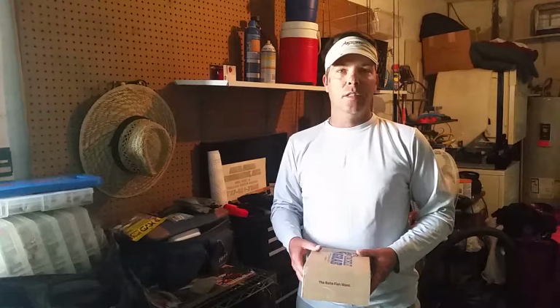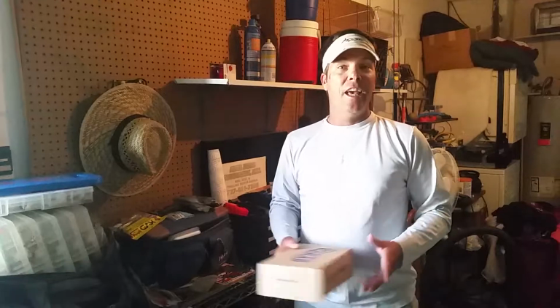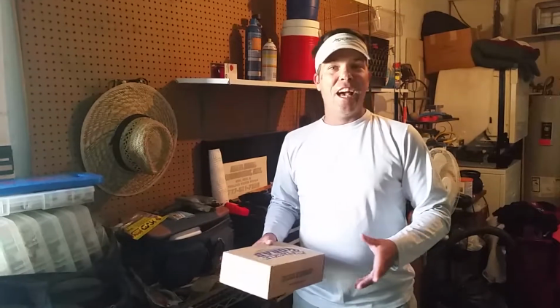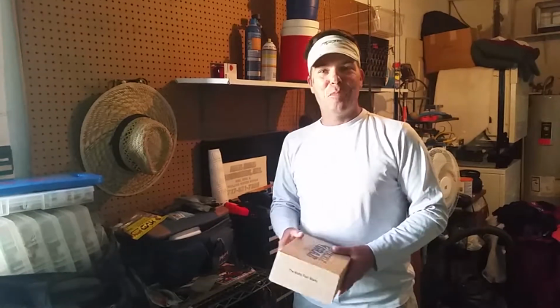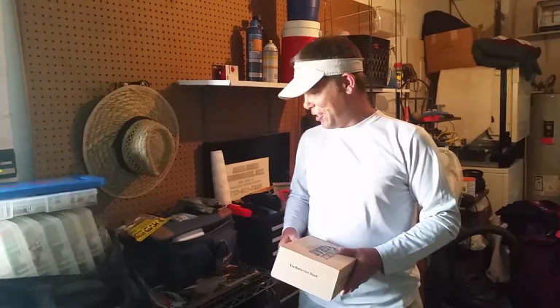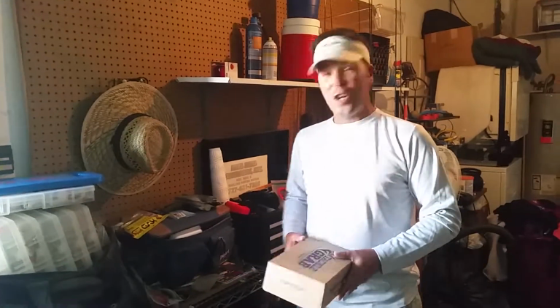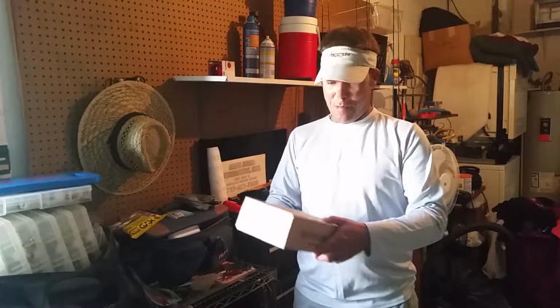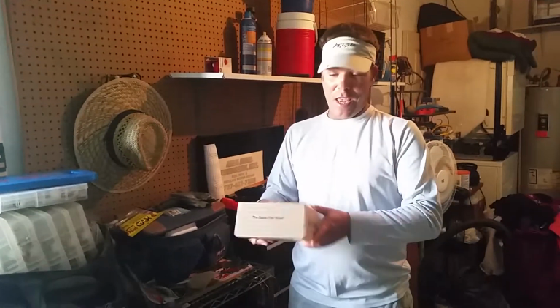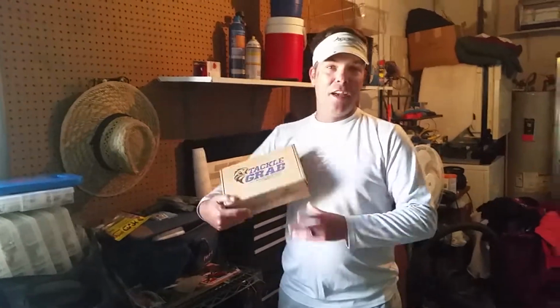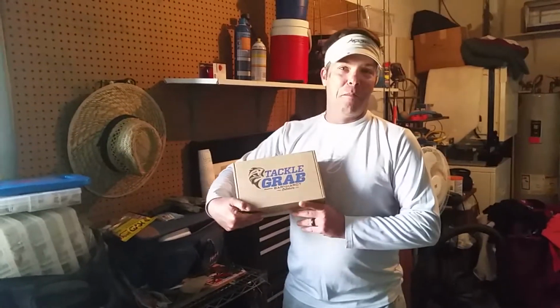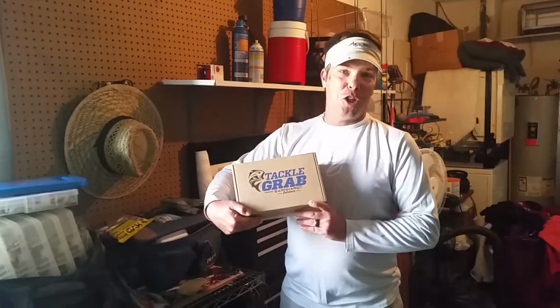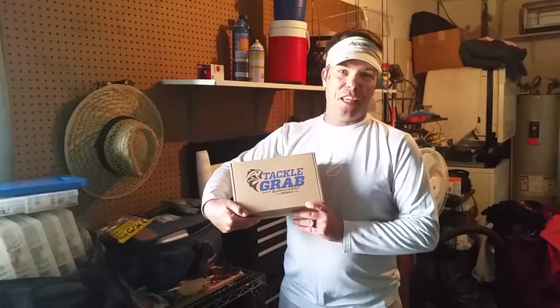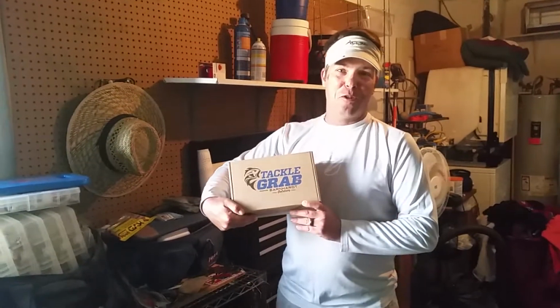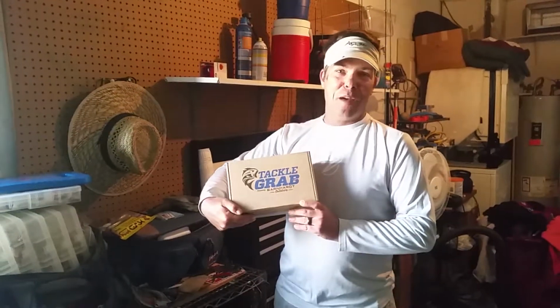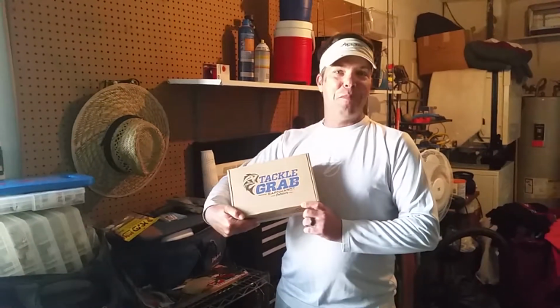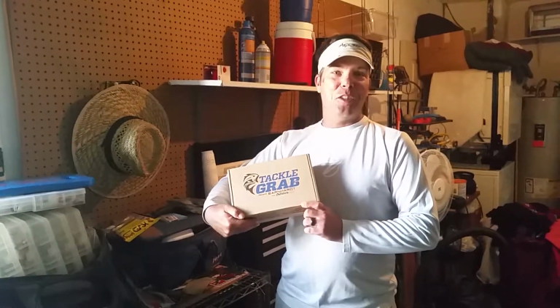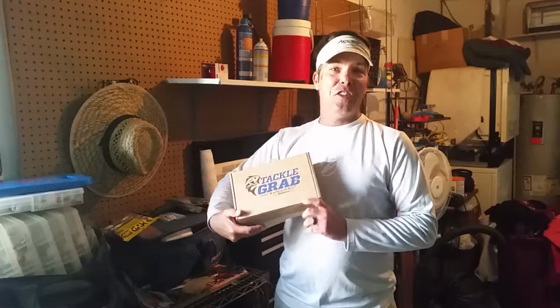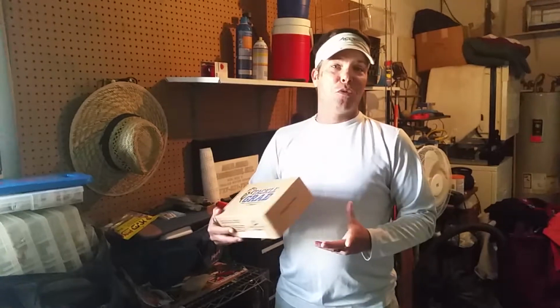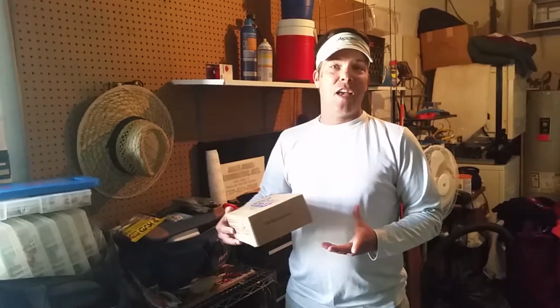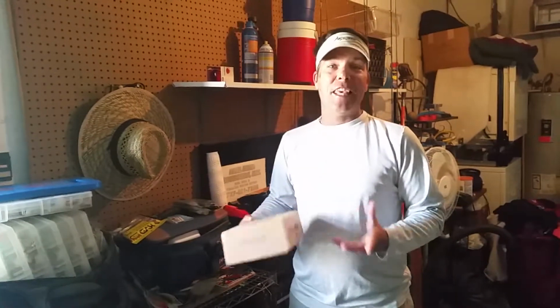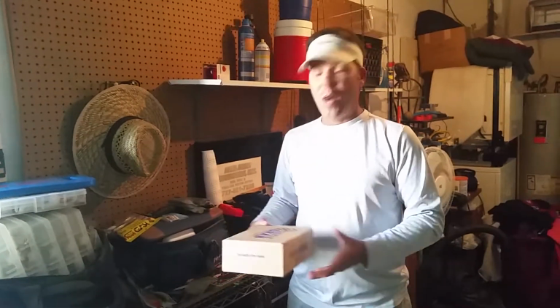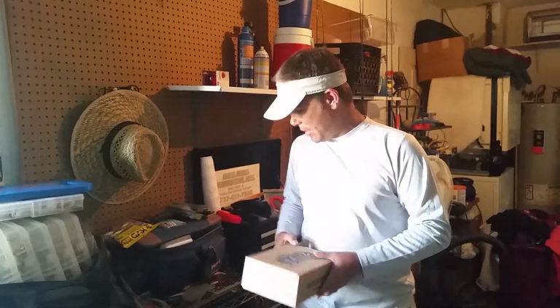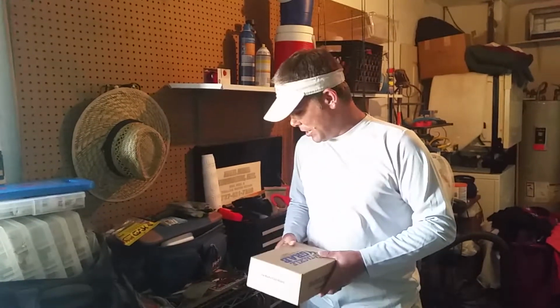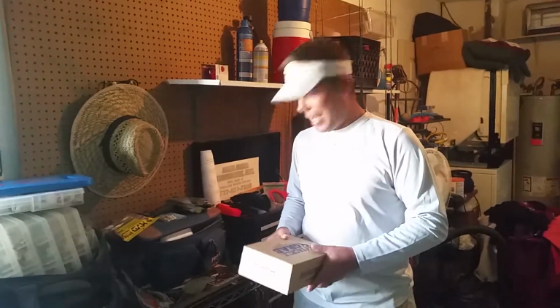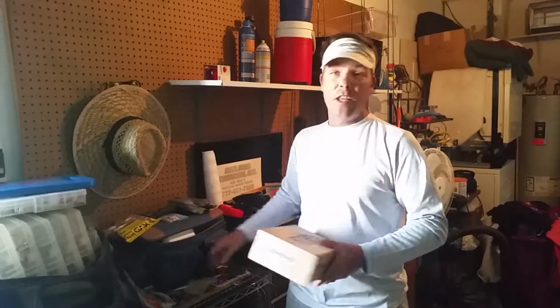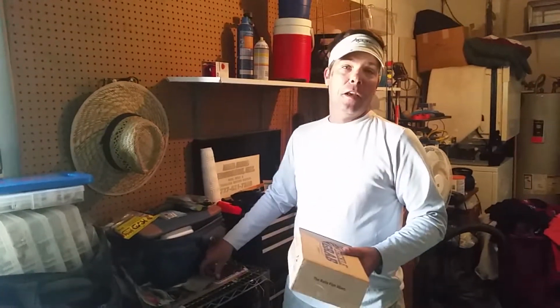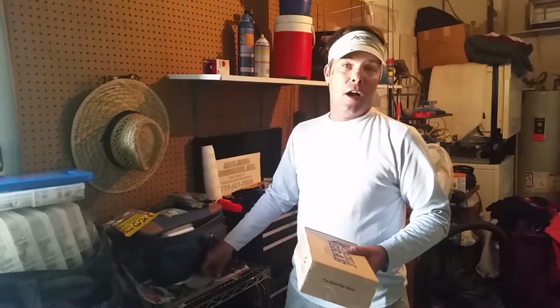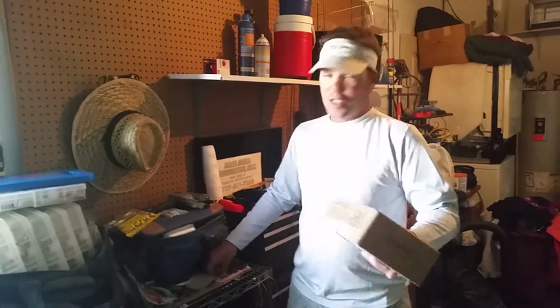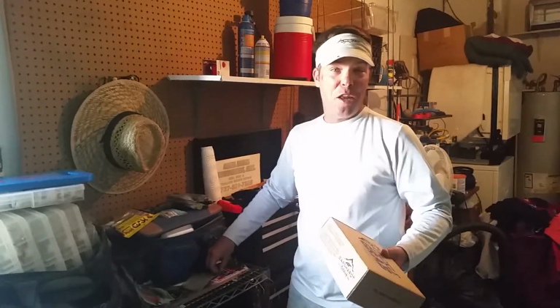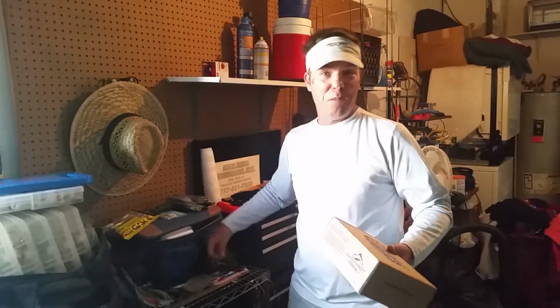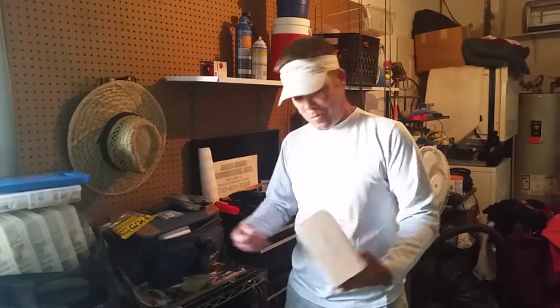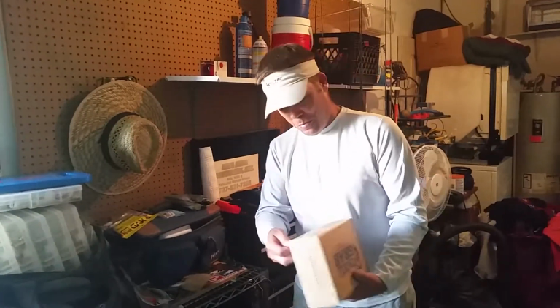Hey guys, it's Cole Baxter here. Got my March Tackle Grab in the mail today — super excited. I can't wait to see what's inside it. Let's go ahead and pop this baby open.